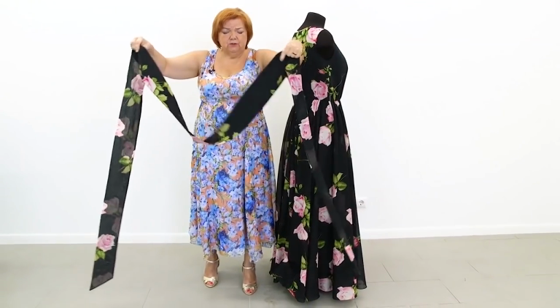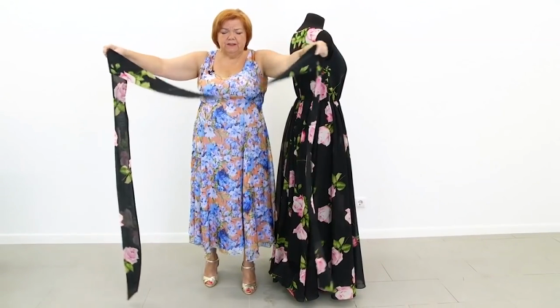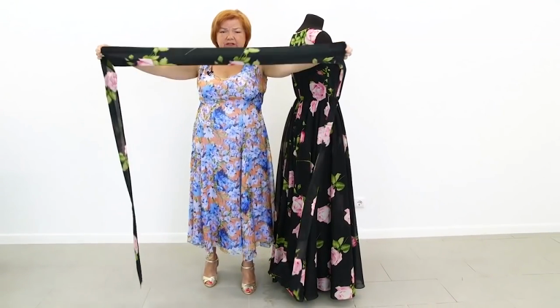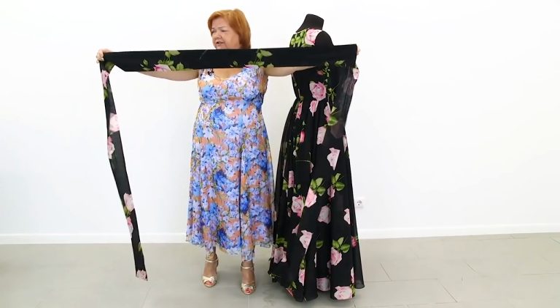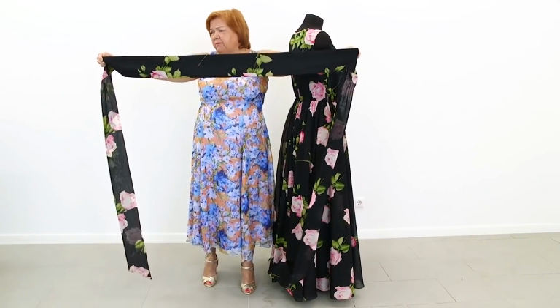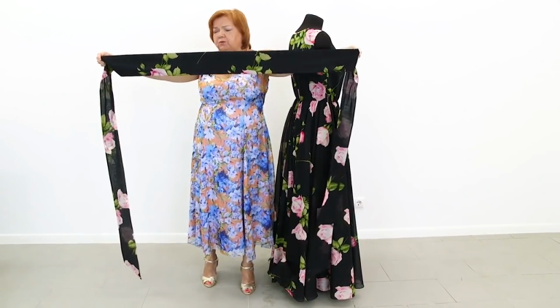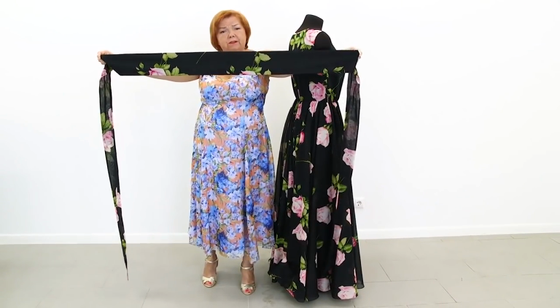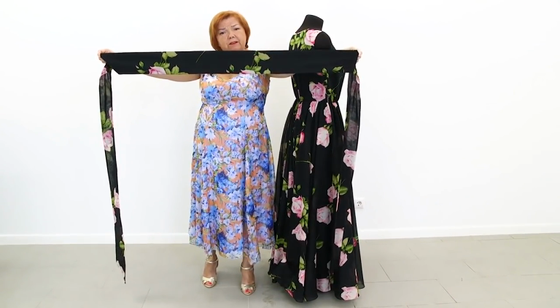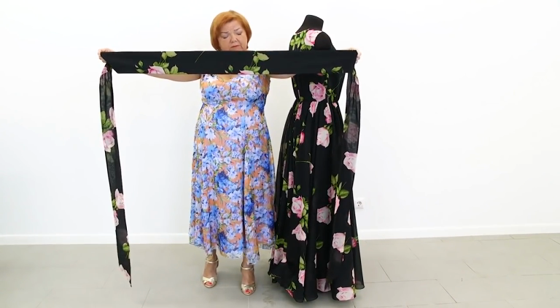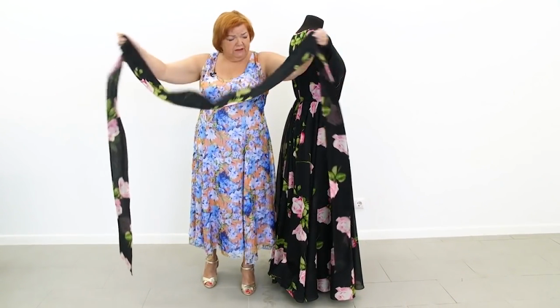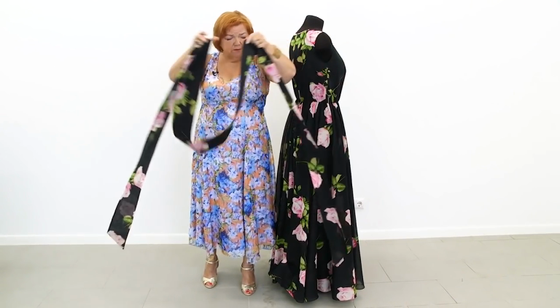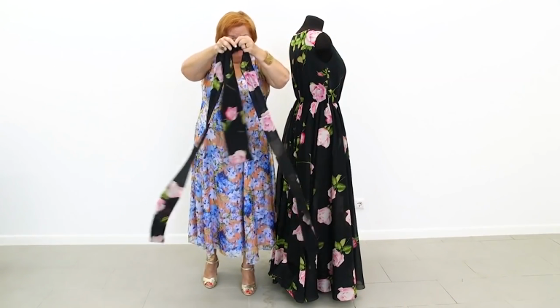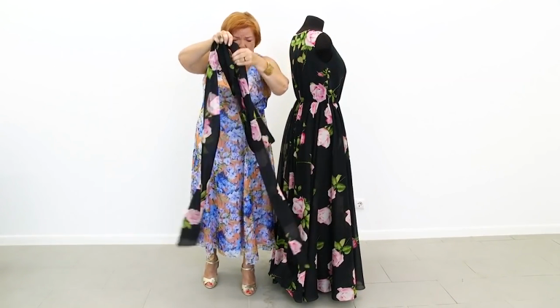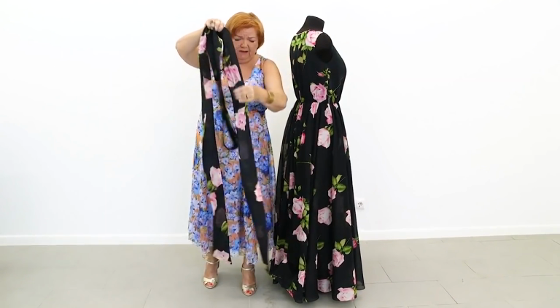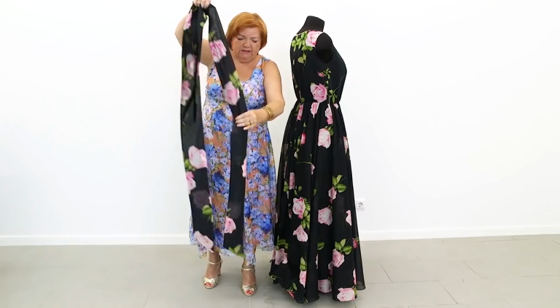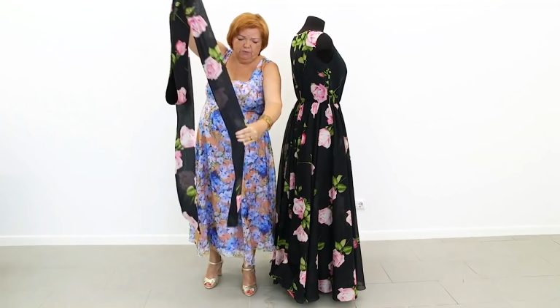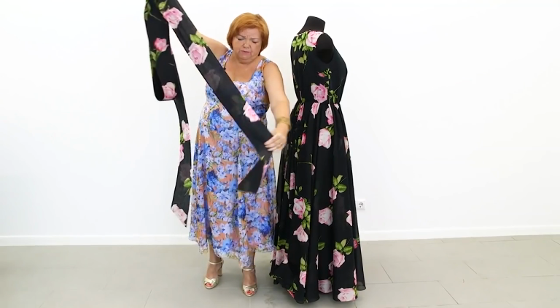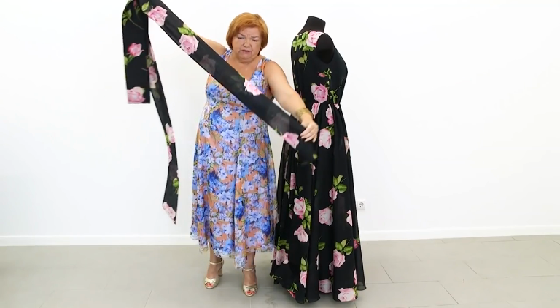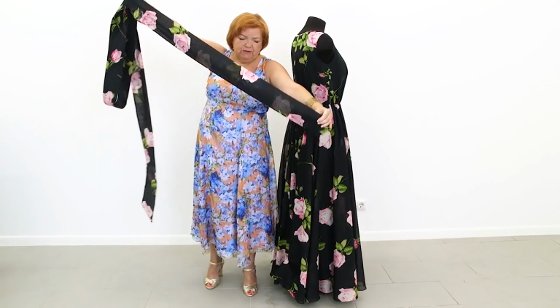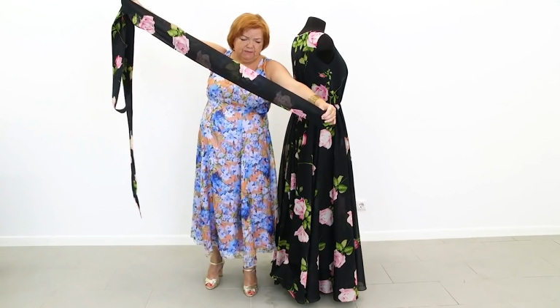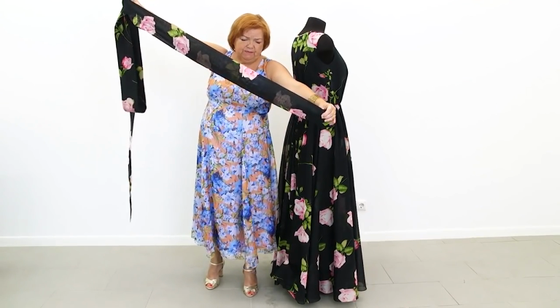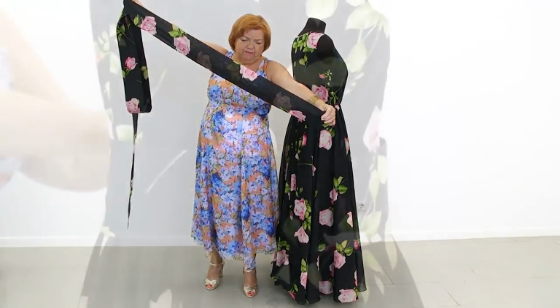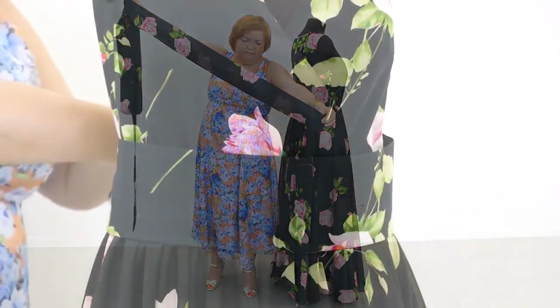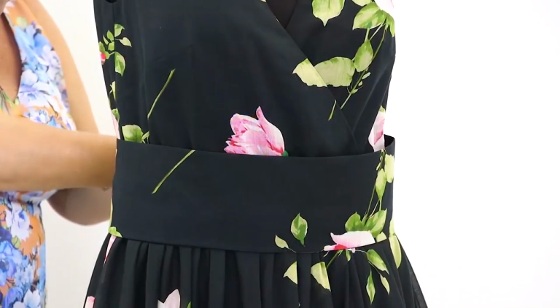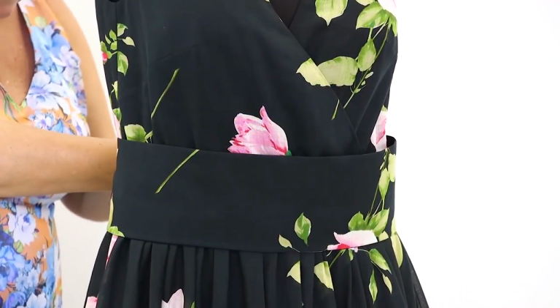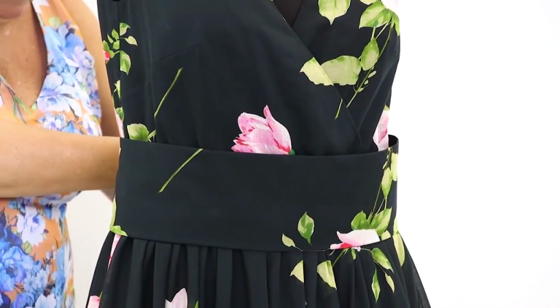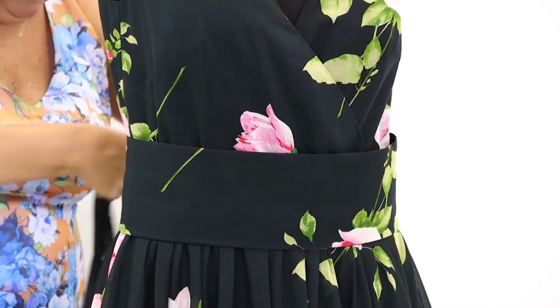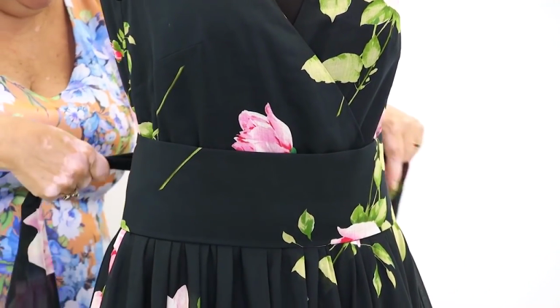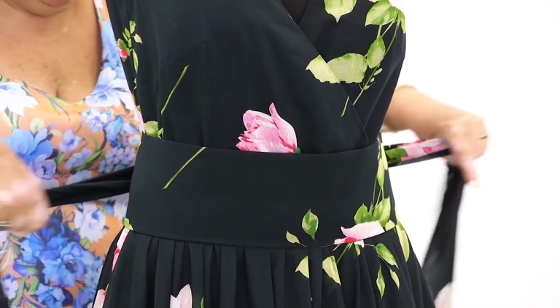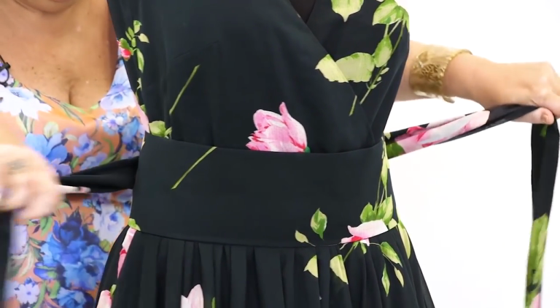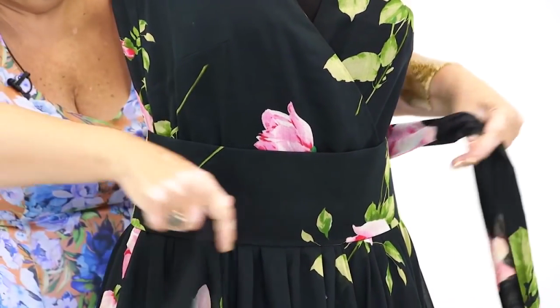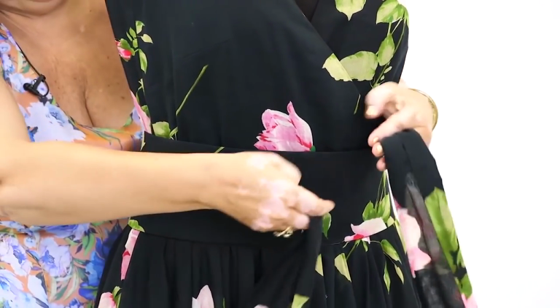Notice that the middle part of the waistband is doubled with interfacing, and the ends are not. The waistband is absolutely gorgeous.